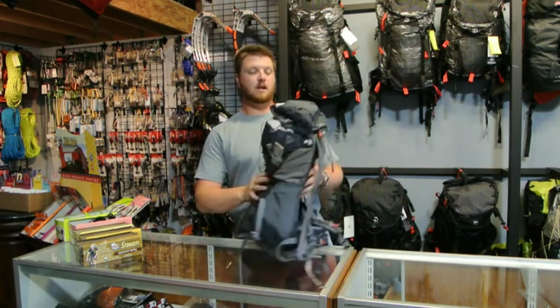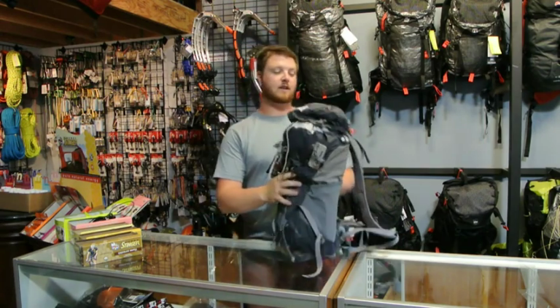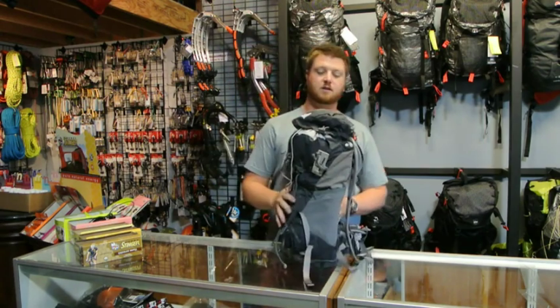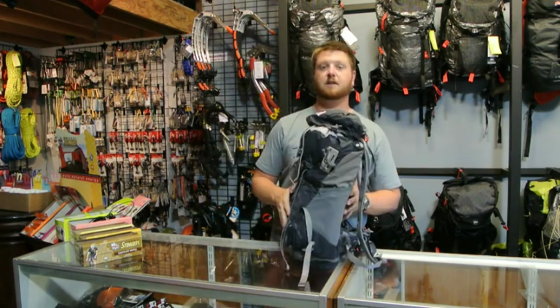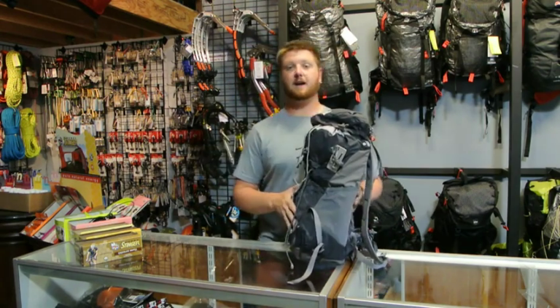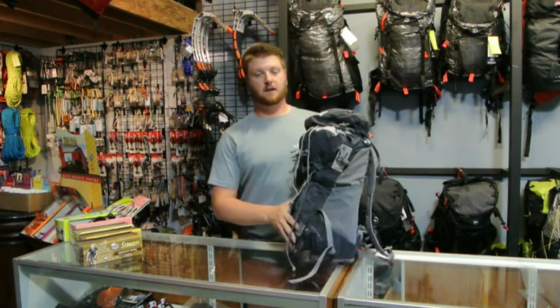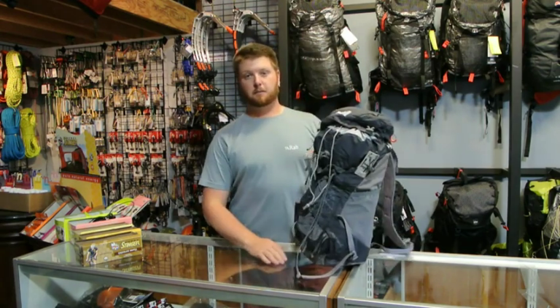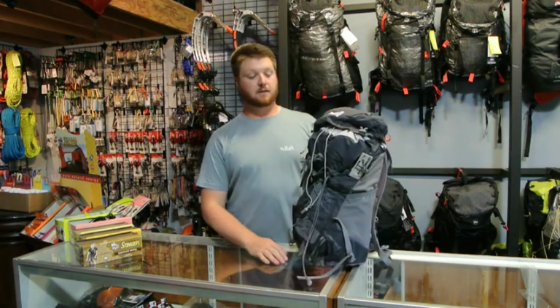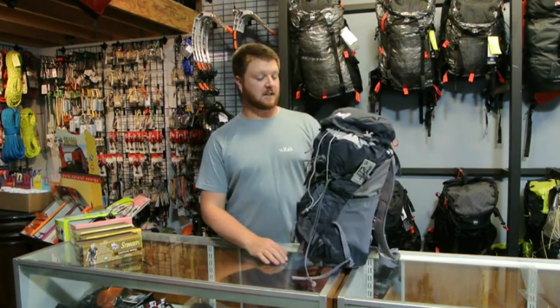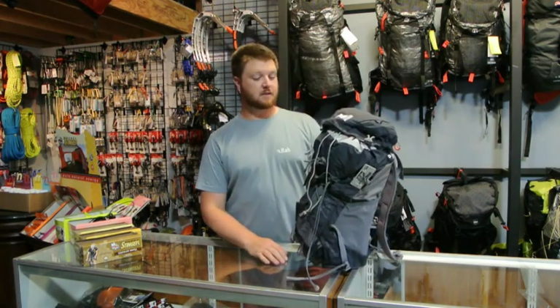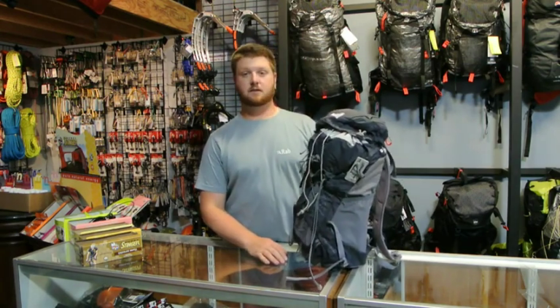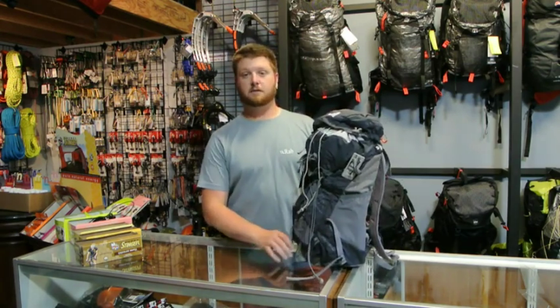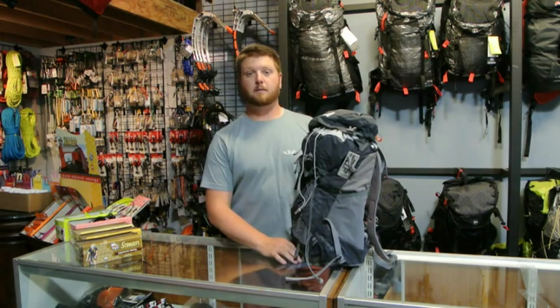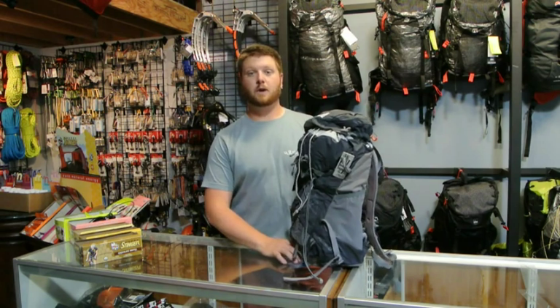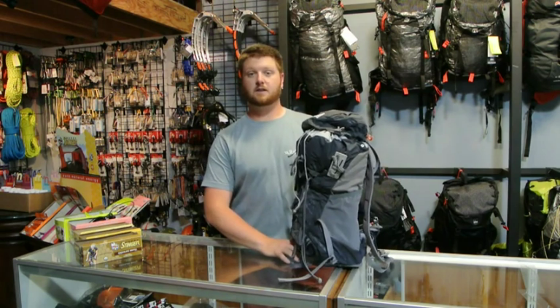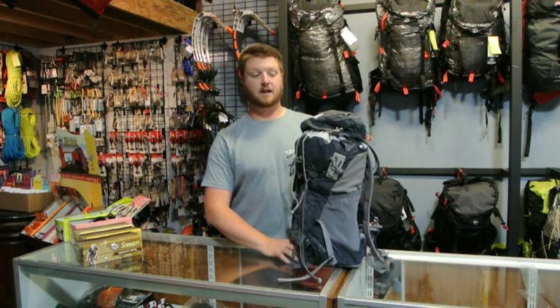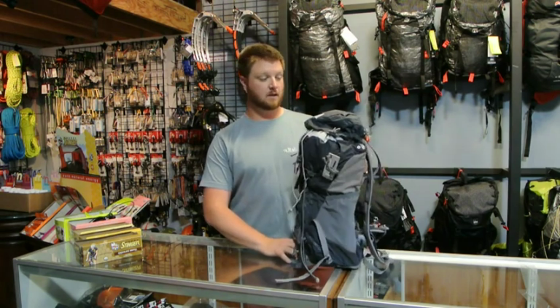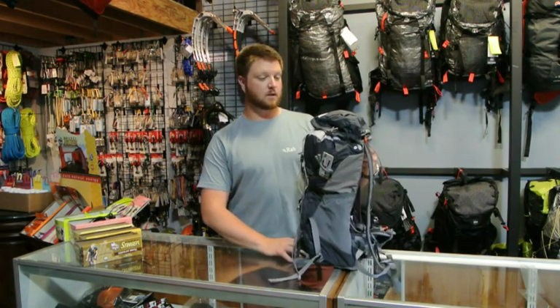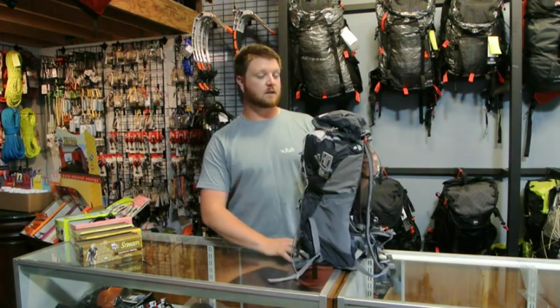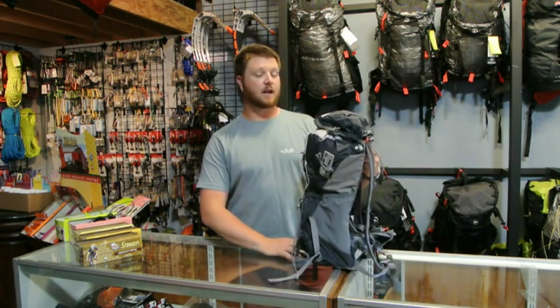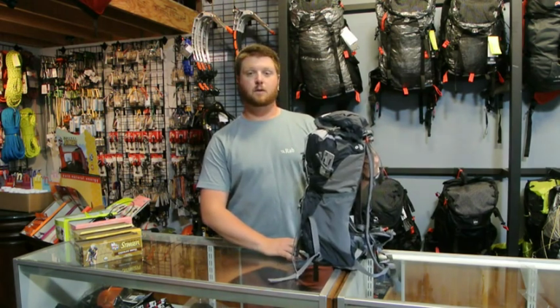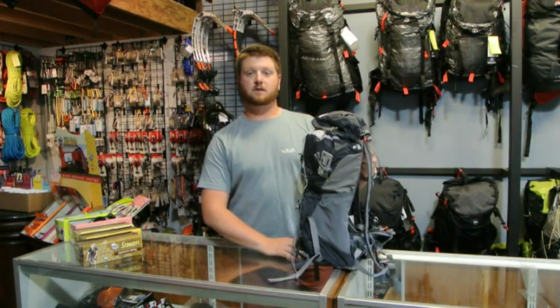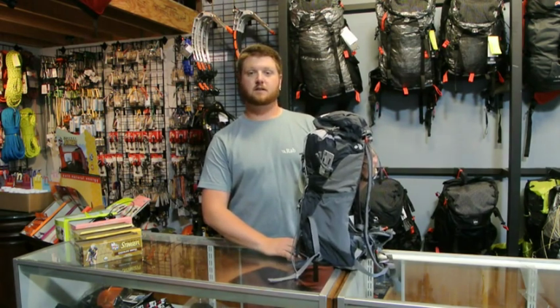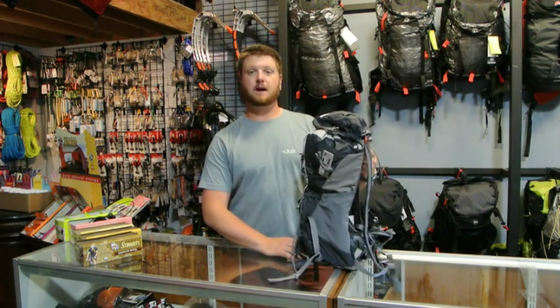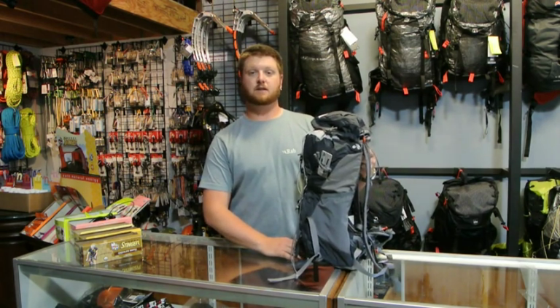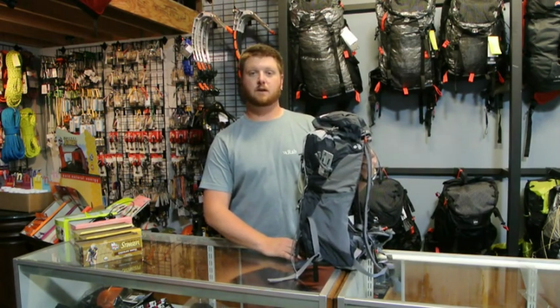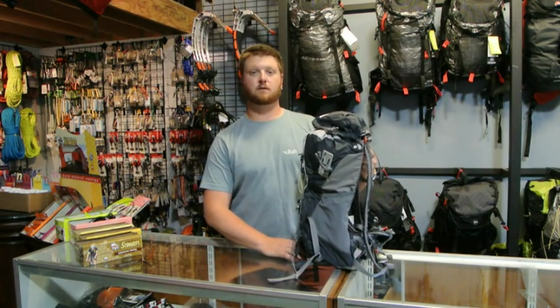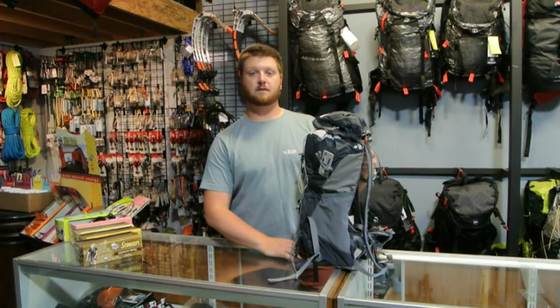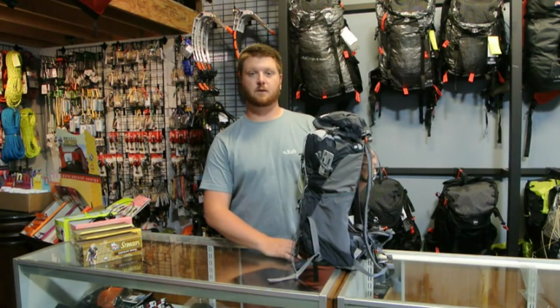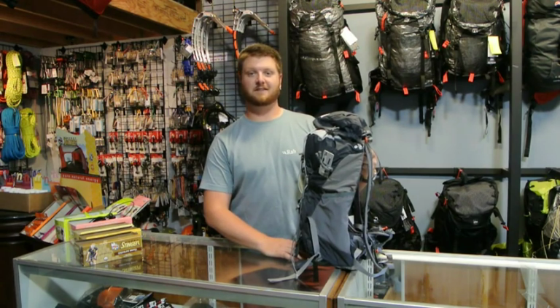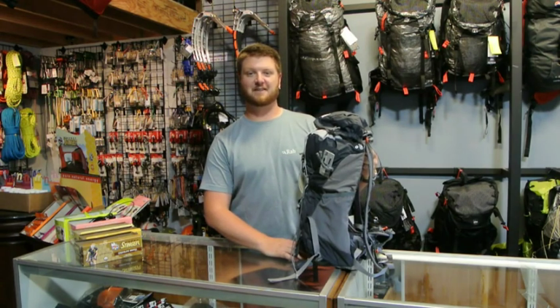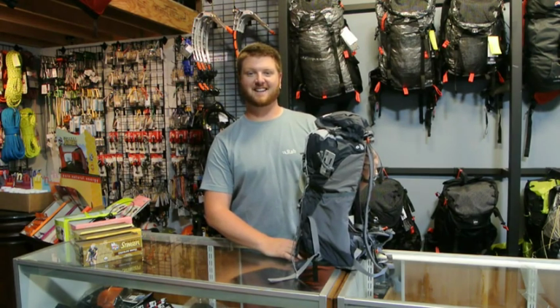If you have any questions about this pack, please feel free to email us at info@ProLiteGear.com or give us a call at 406-582-0508. Thanks and have a great day.